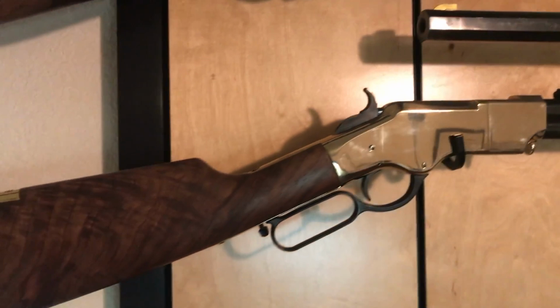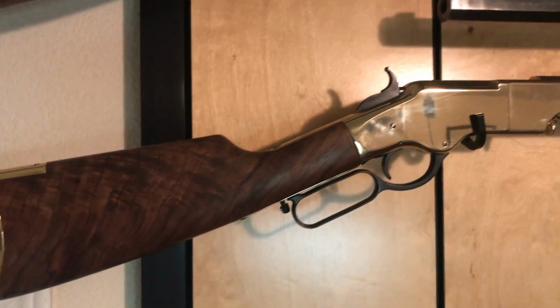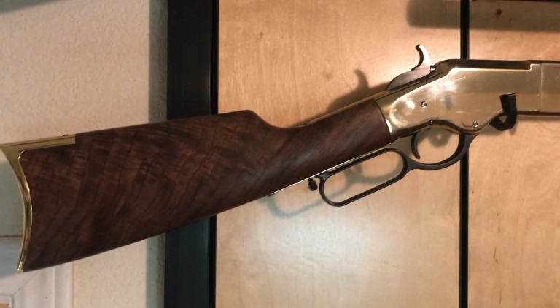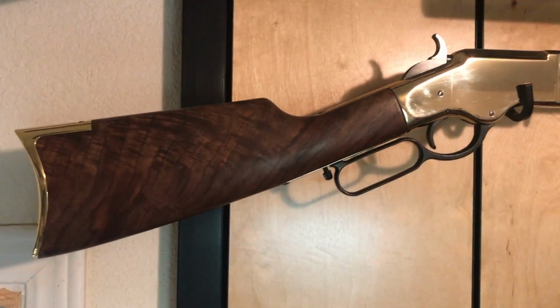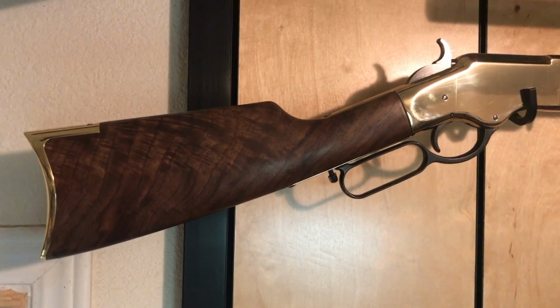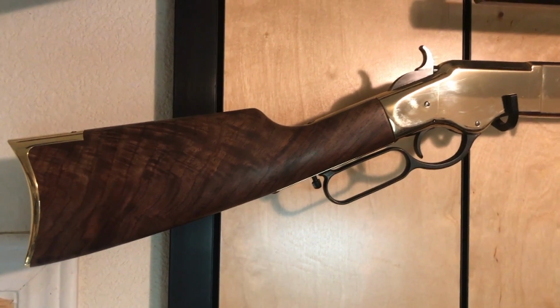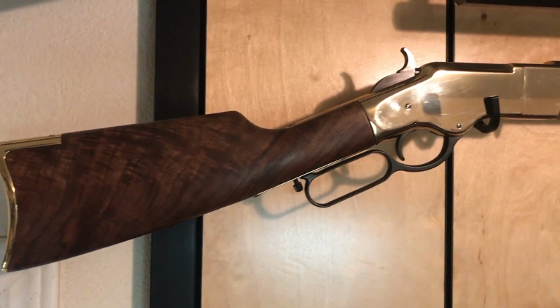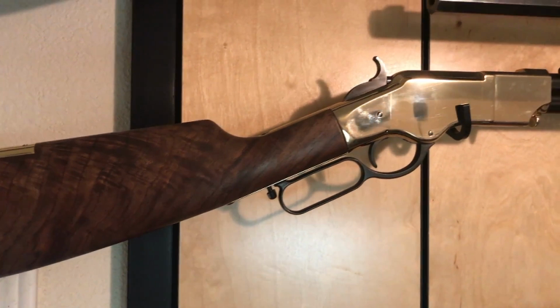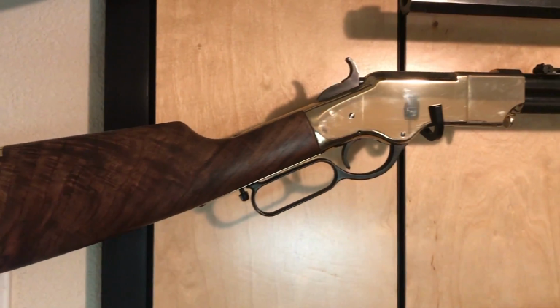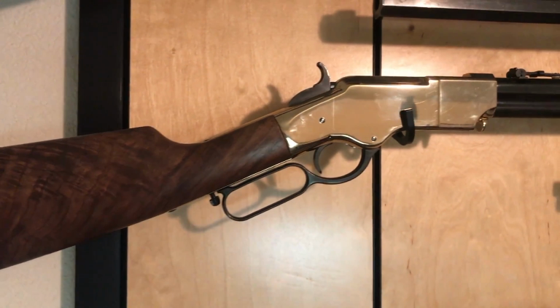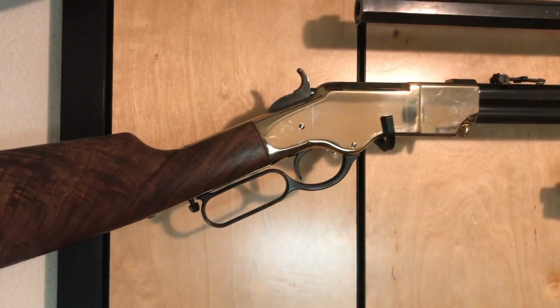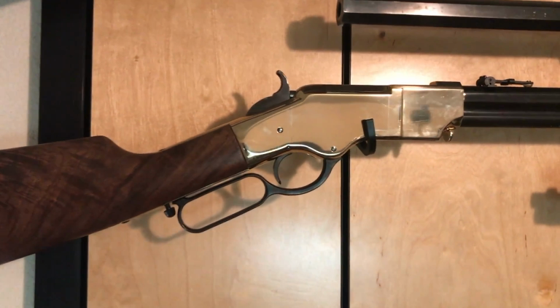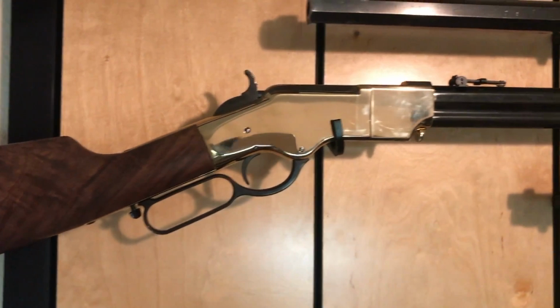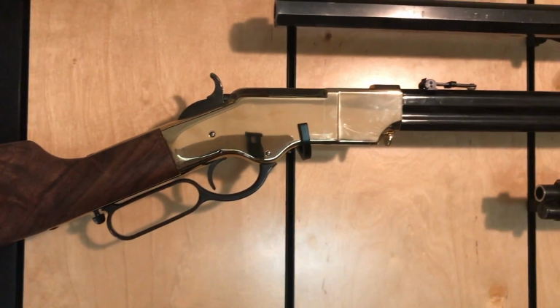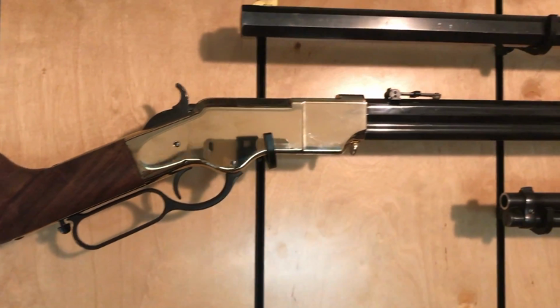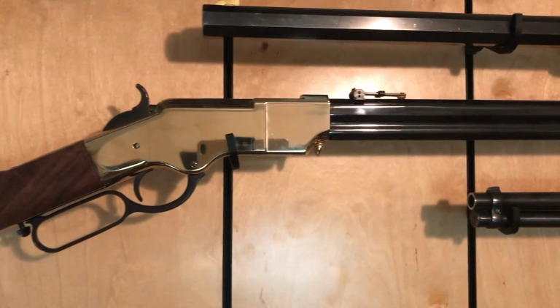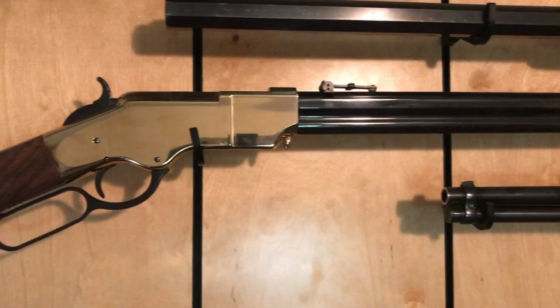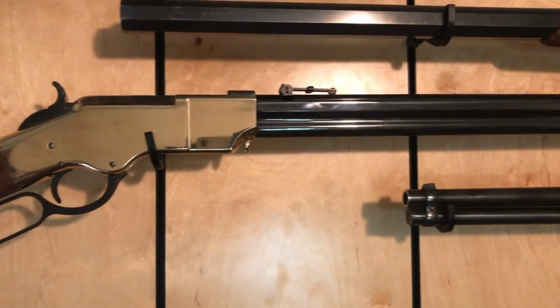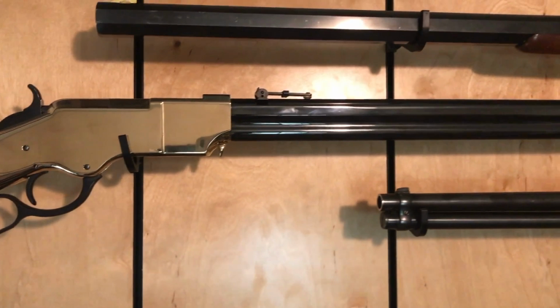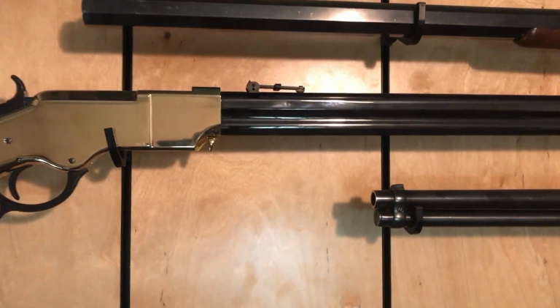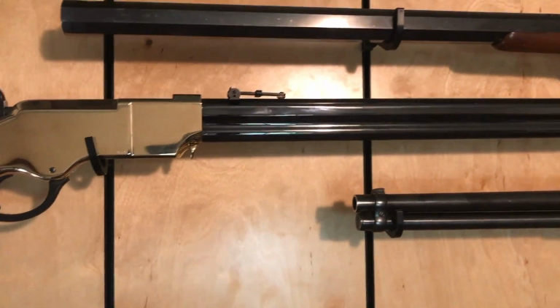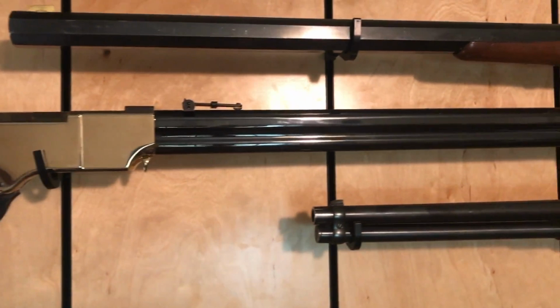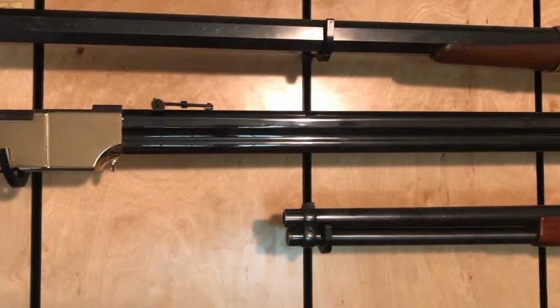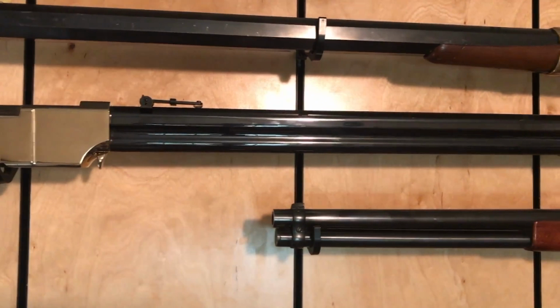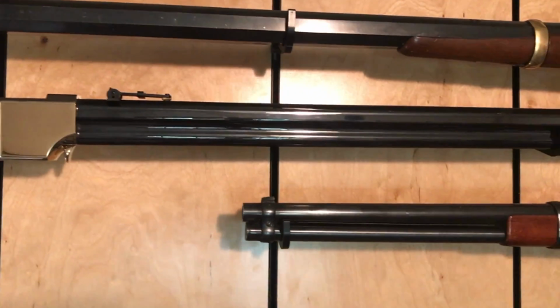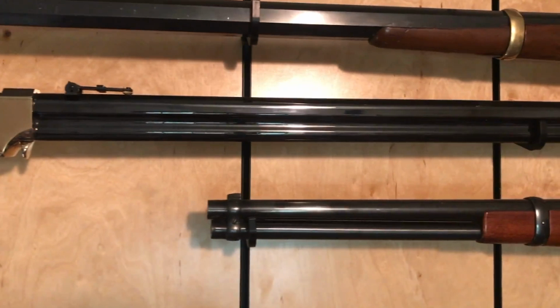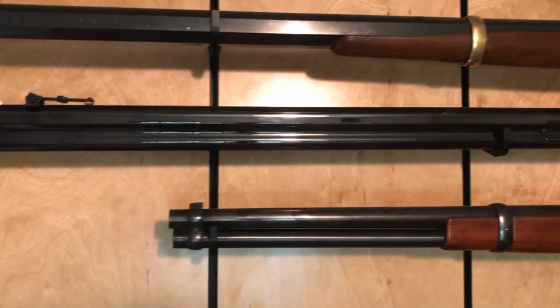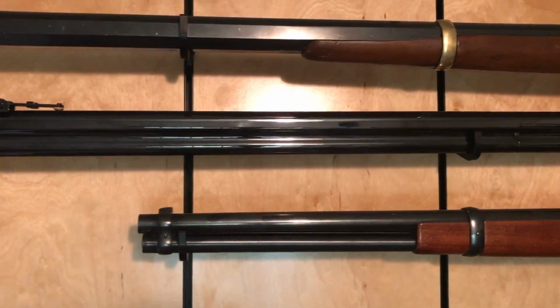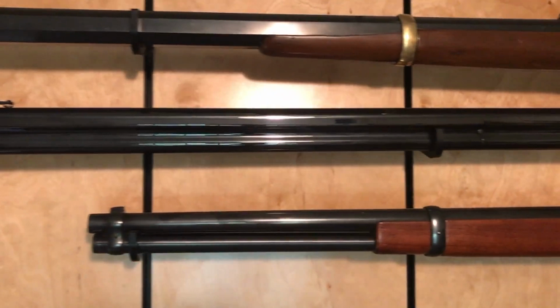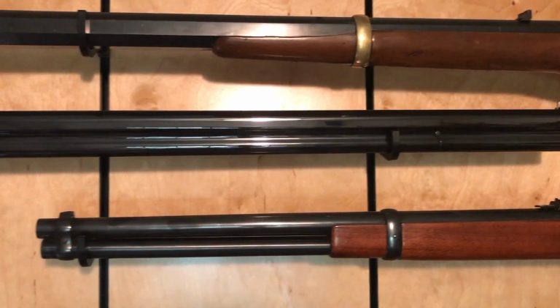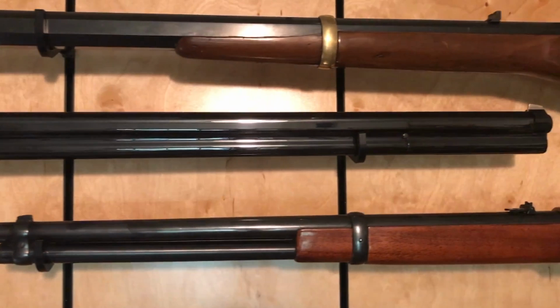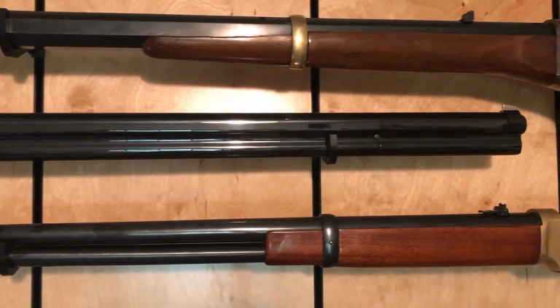This is a Henry company U.S.-made reproduction of the 1860 Henry rifle. This one's chambered in 45 Colt, because 44 Henry rimfire is unobtainium. But it is a beautiful firearm — heirloom quality — and it really suits this wall very well.